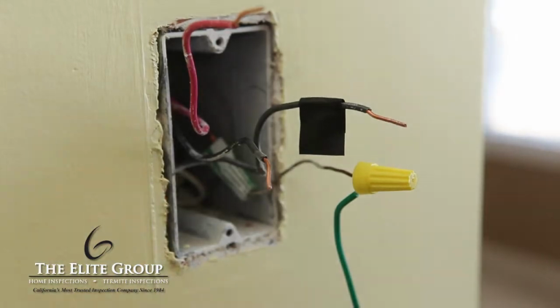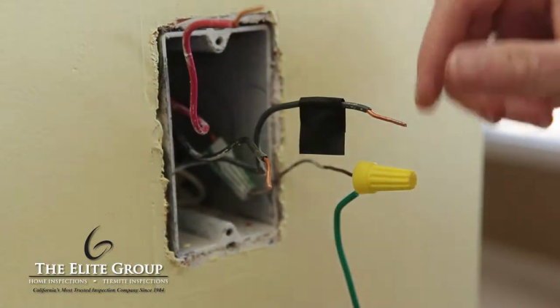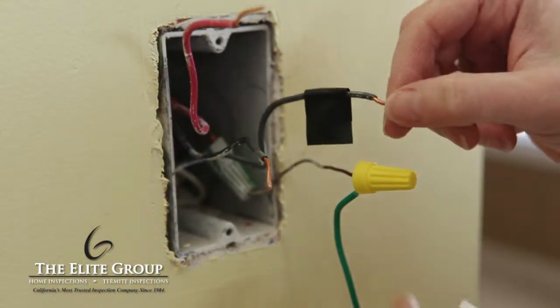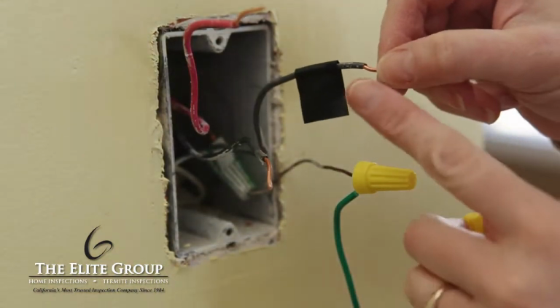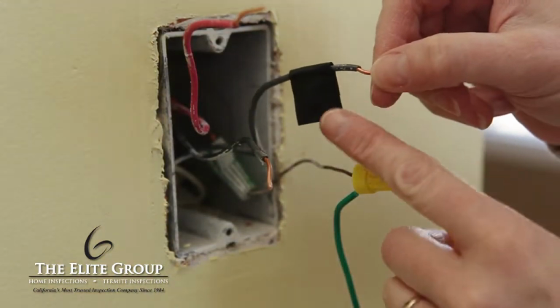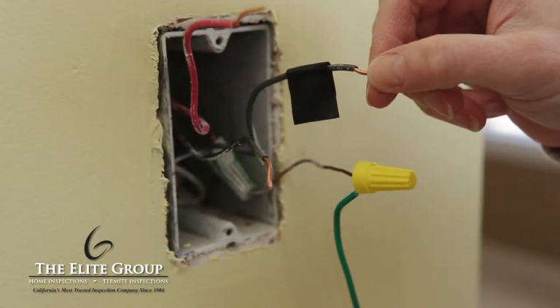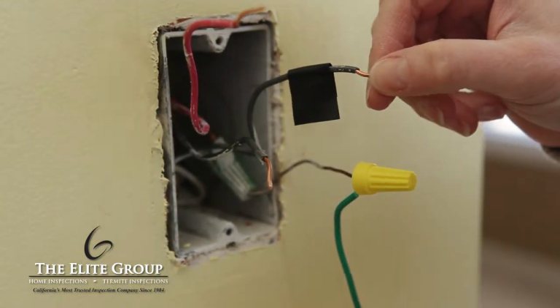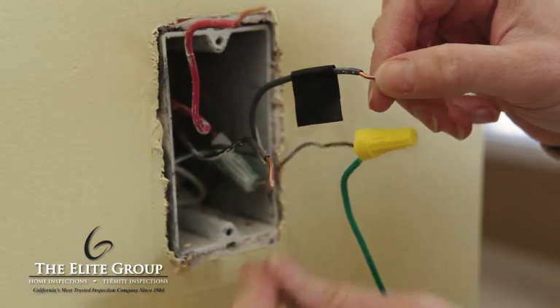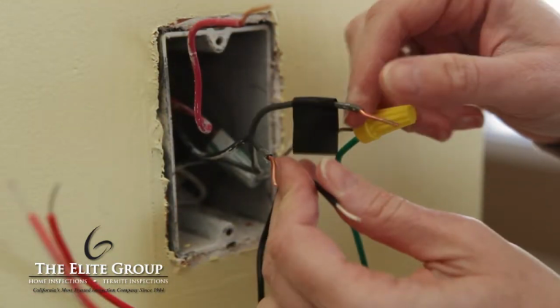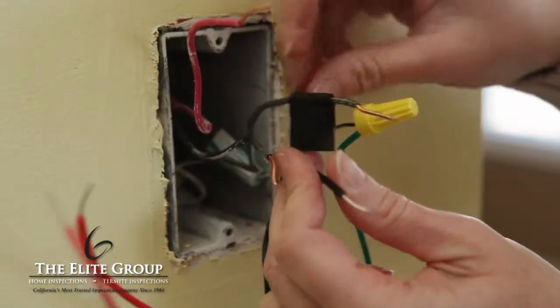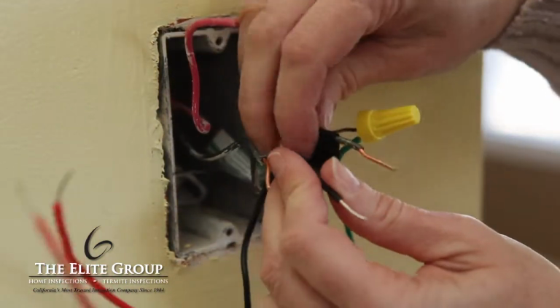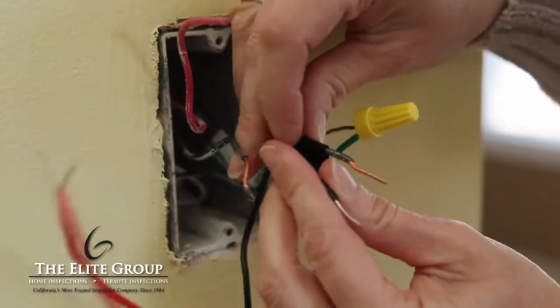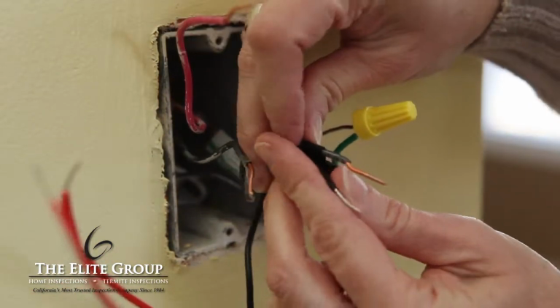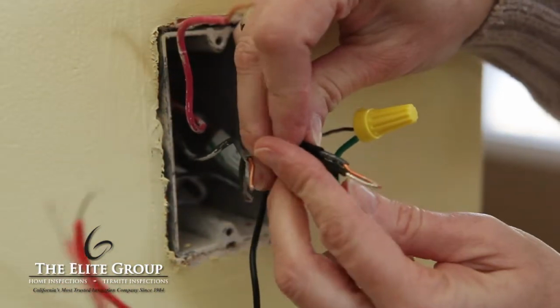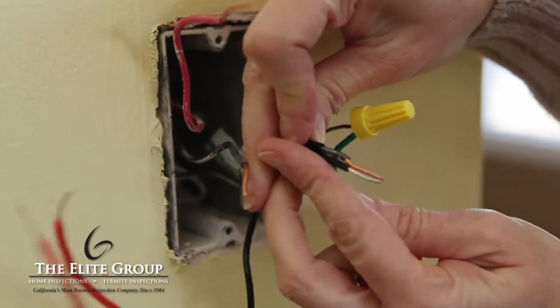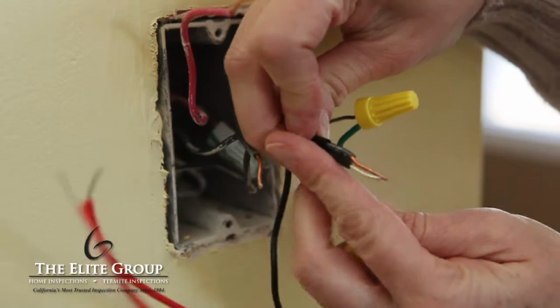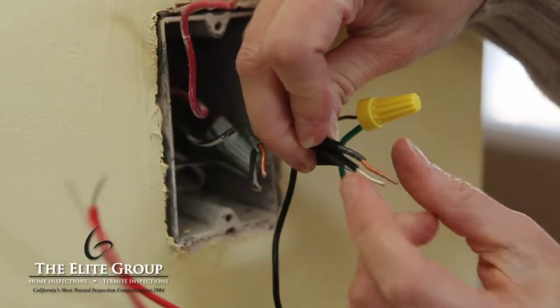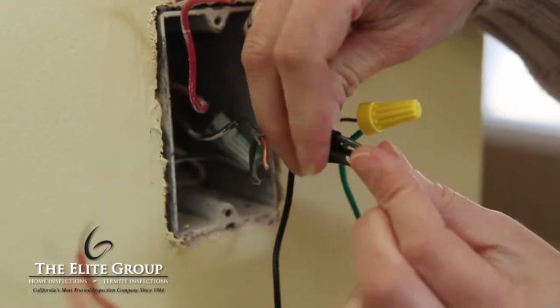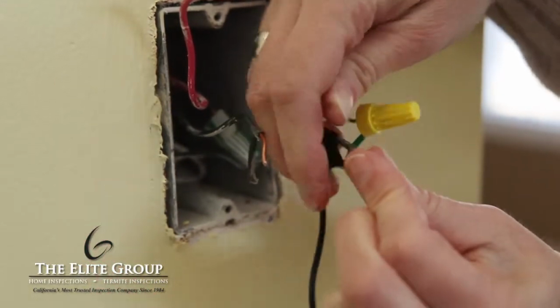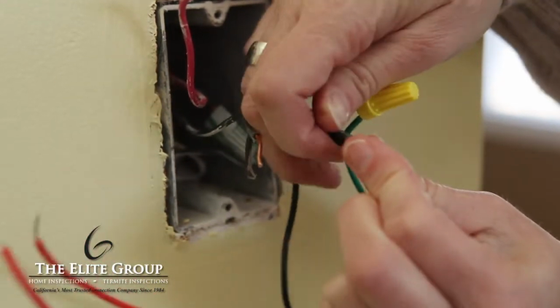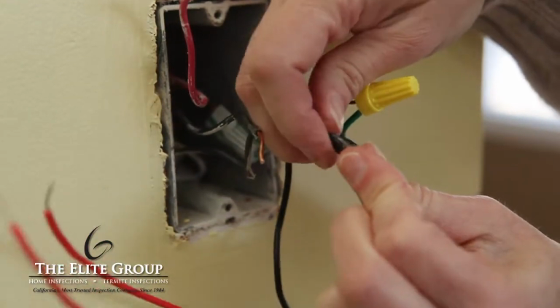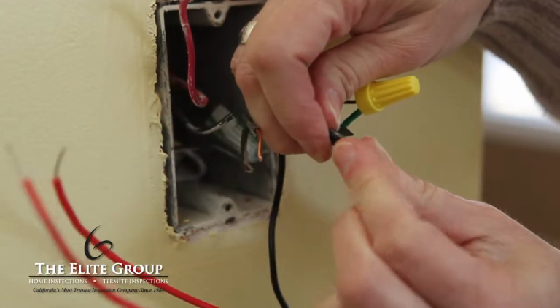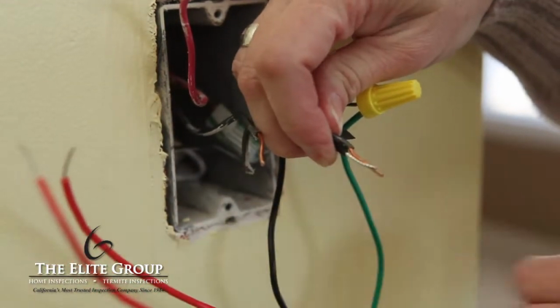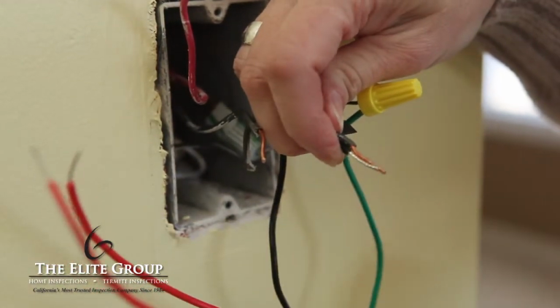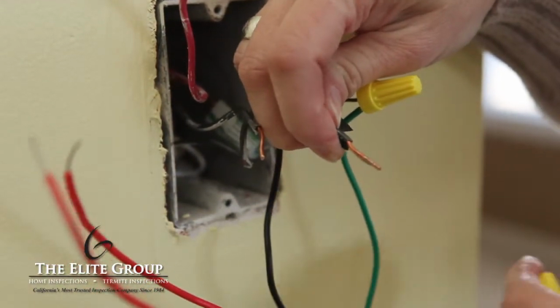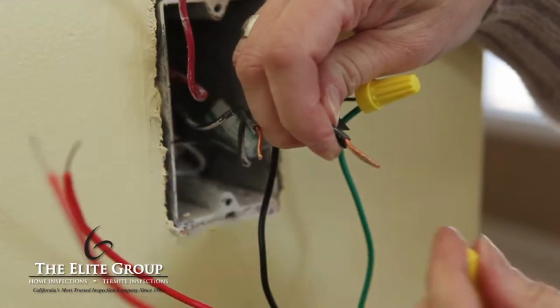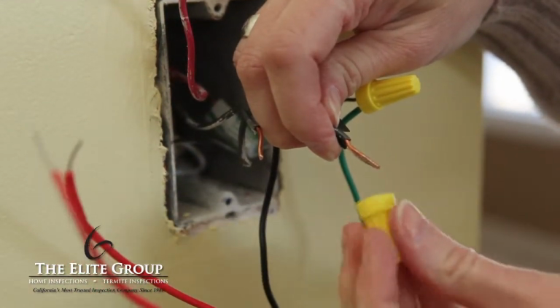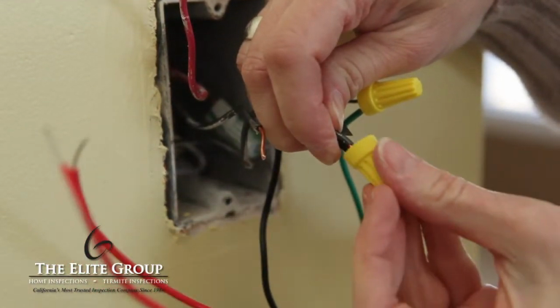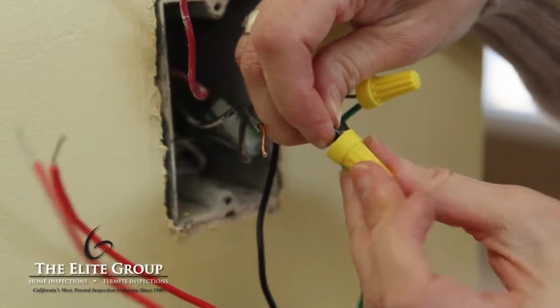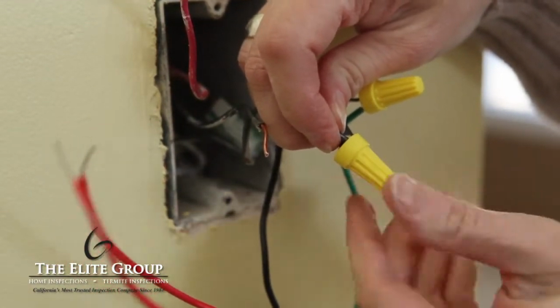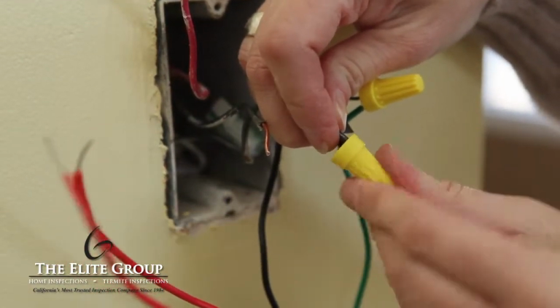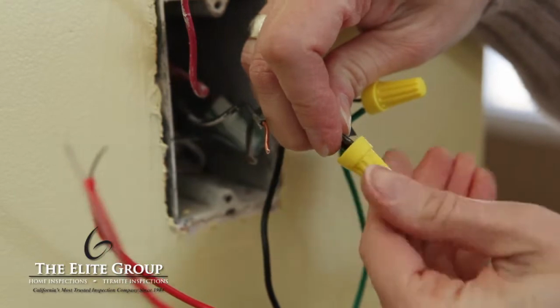Next, connect the black dimmer wire from the new switch to the common wire you have labeled with a piece of electrical tape. Again, secure the wires together with a wire nut, securing in a clockwise direction.